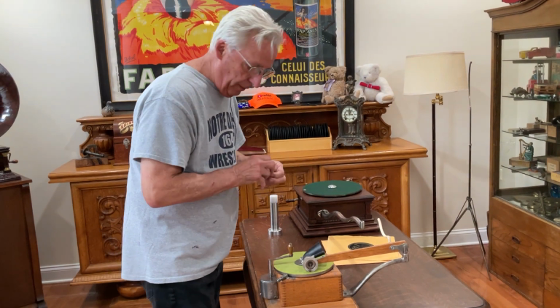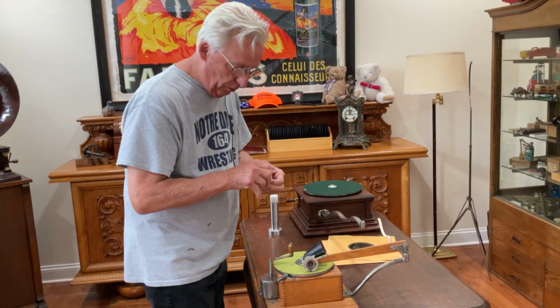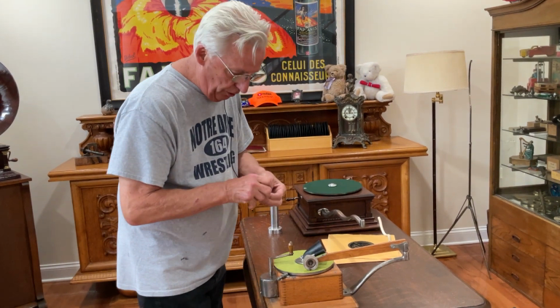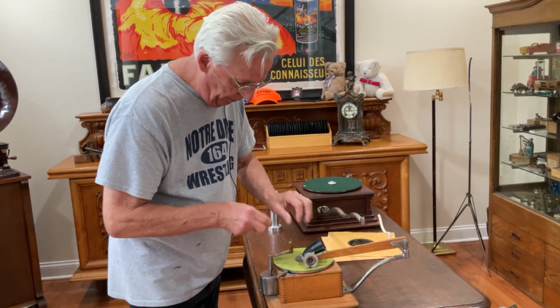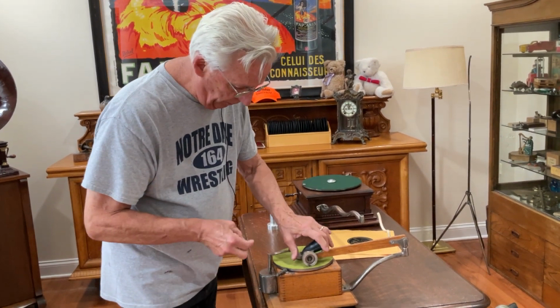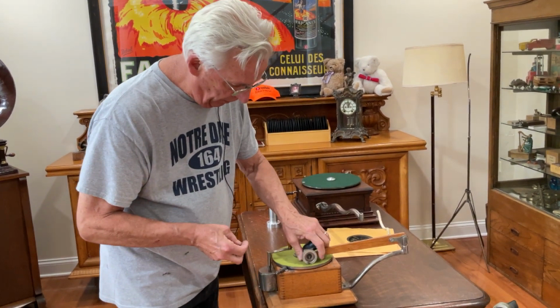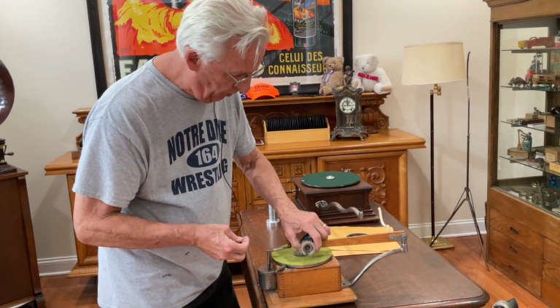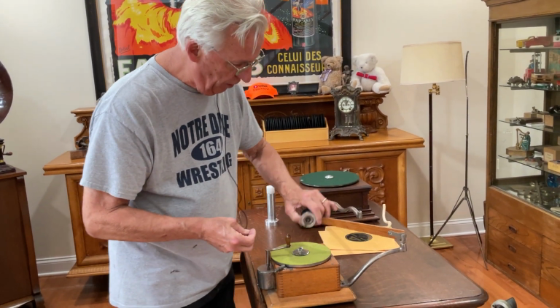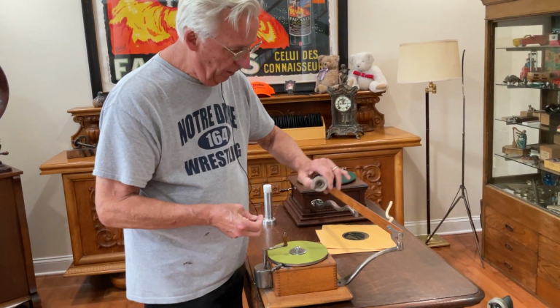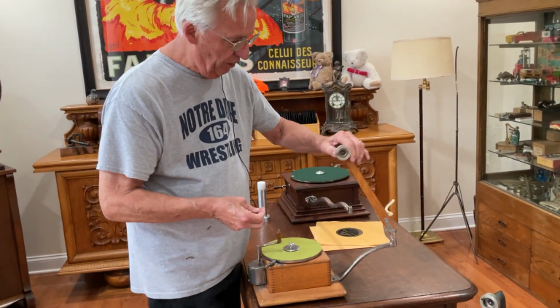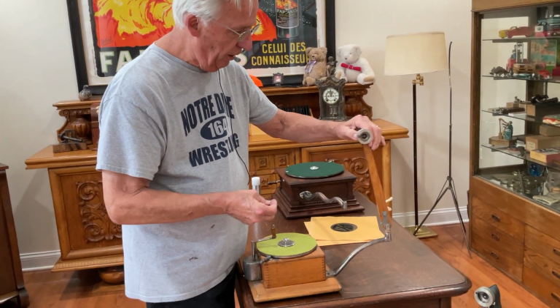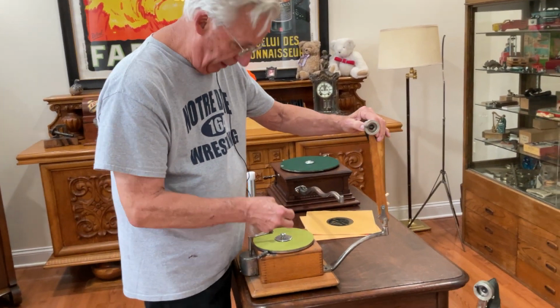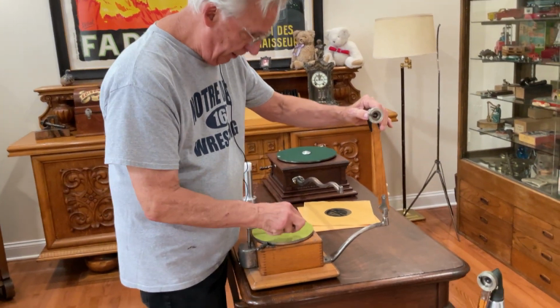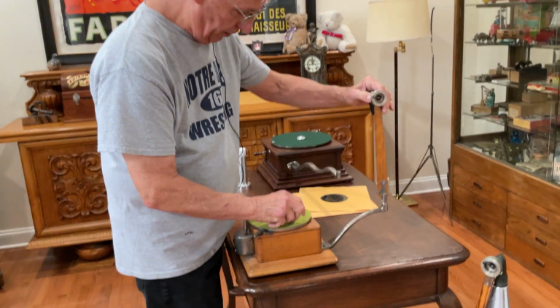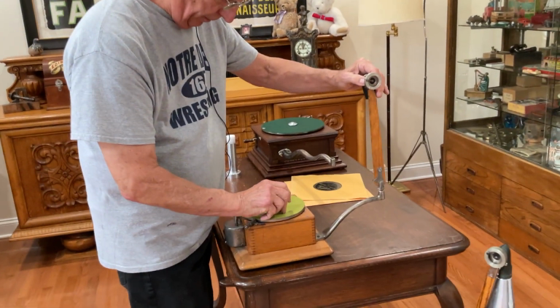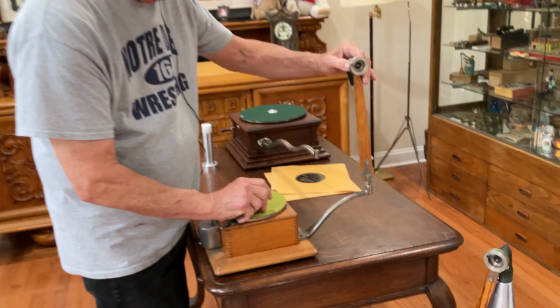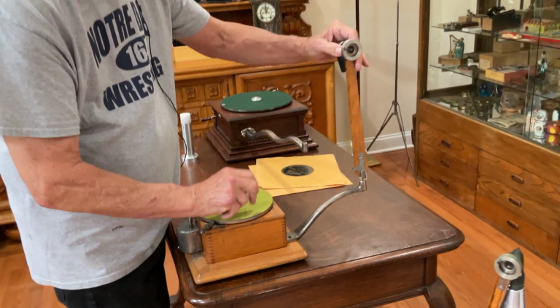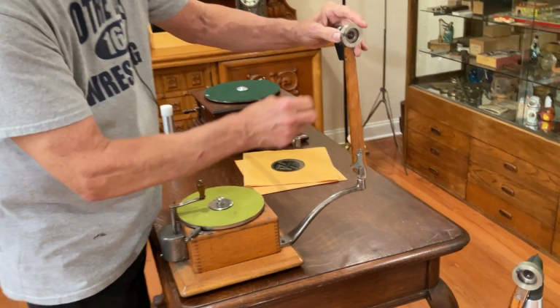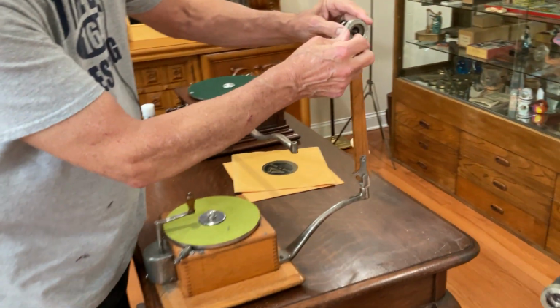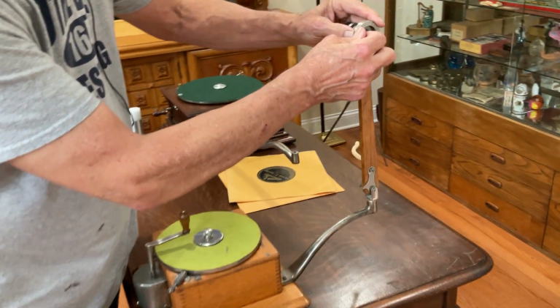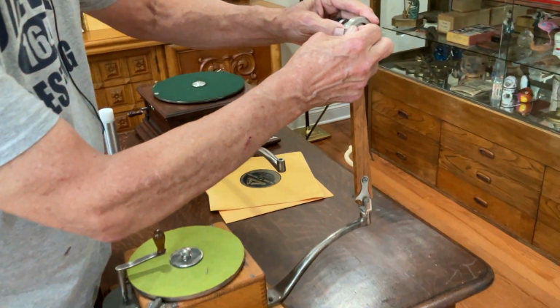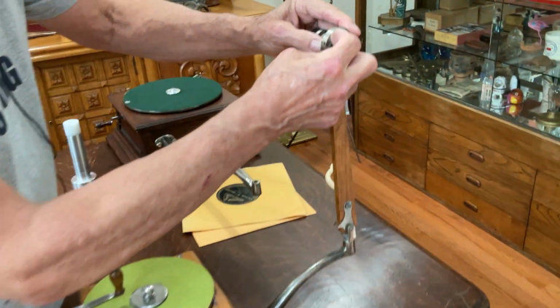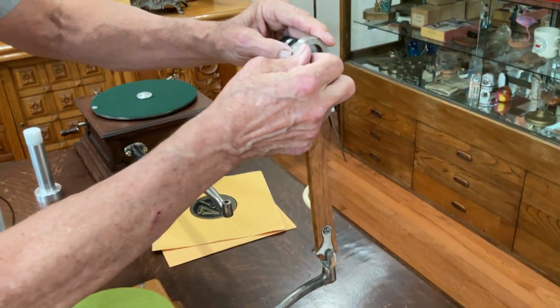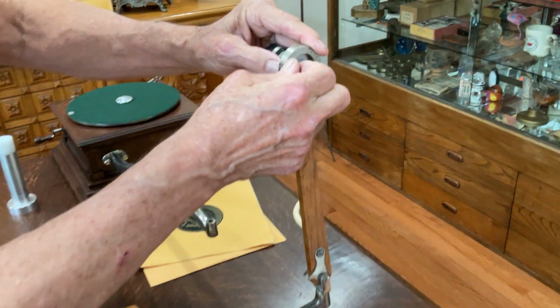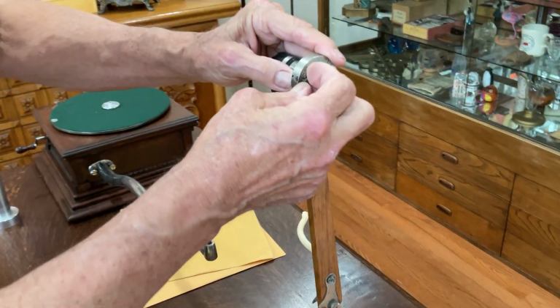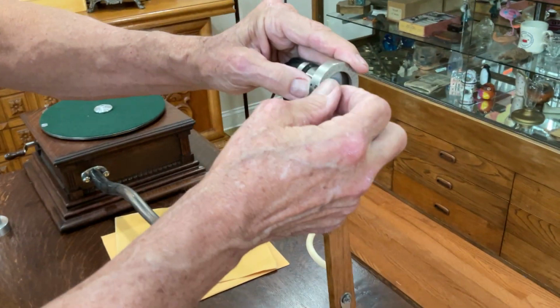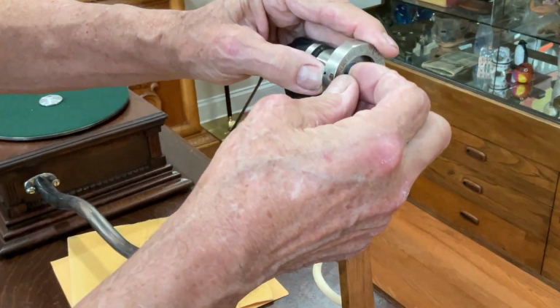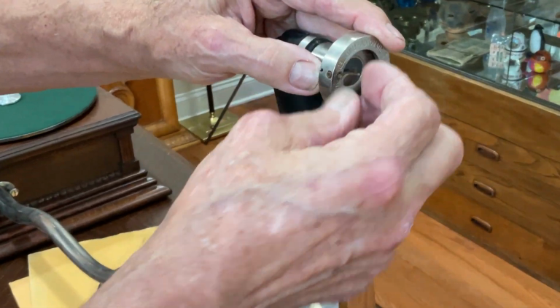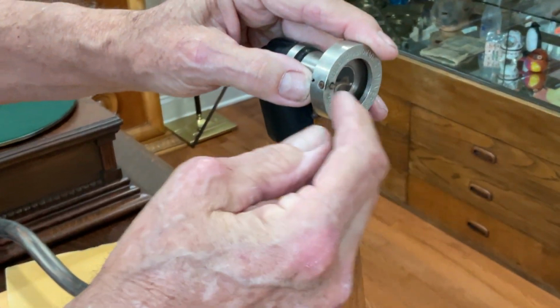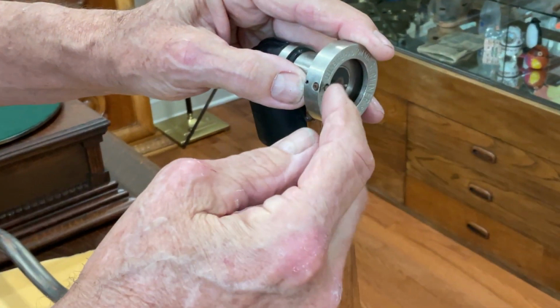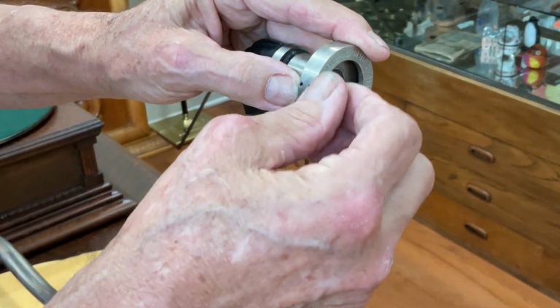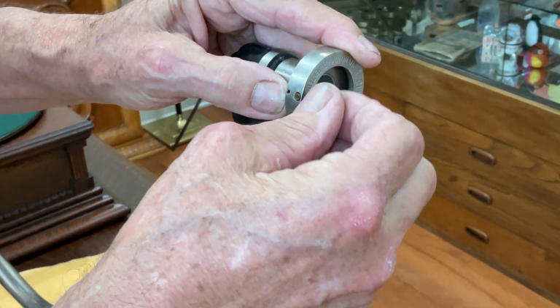So what you do, you just tilt it up like this and undo the thumb screw here.